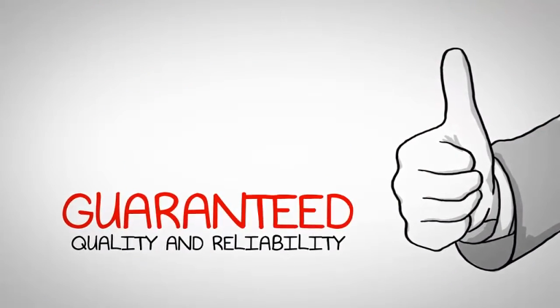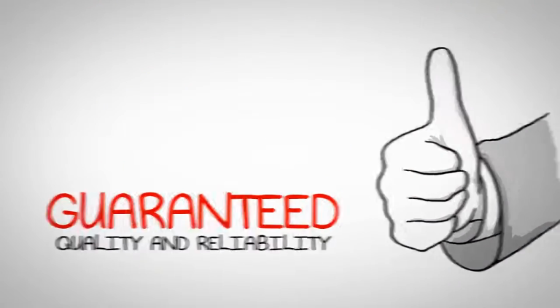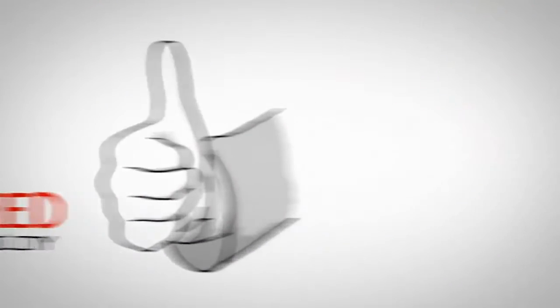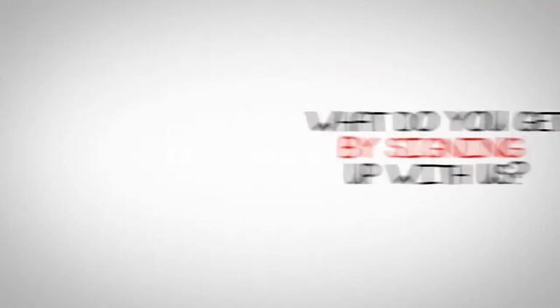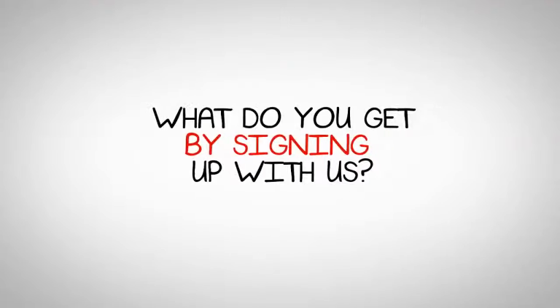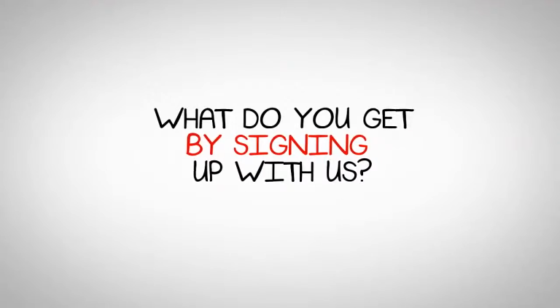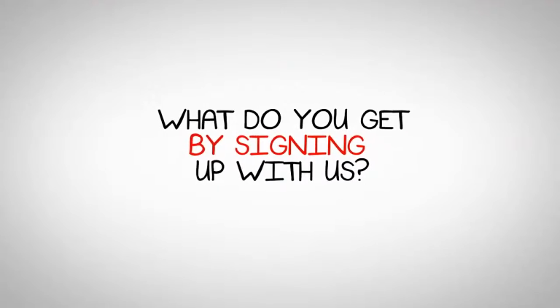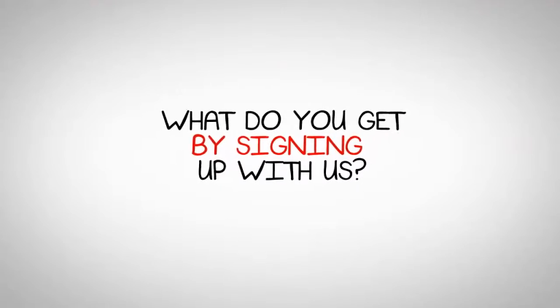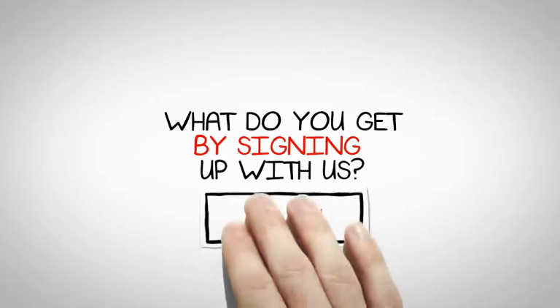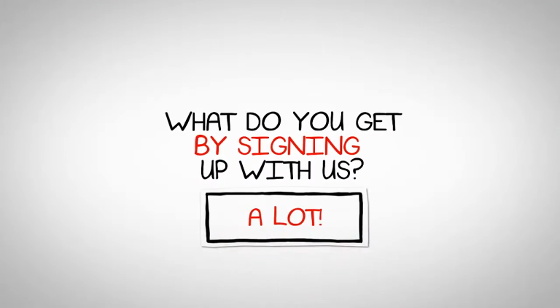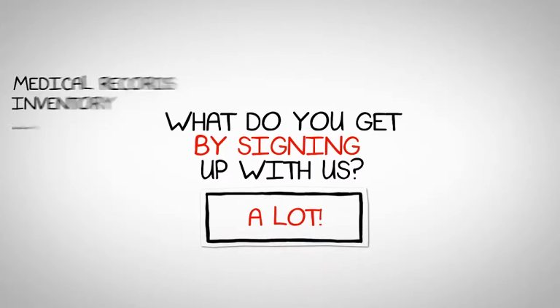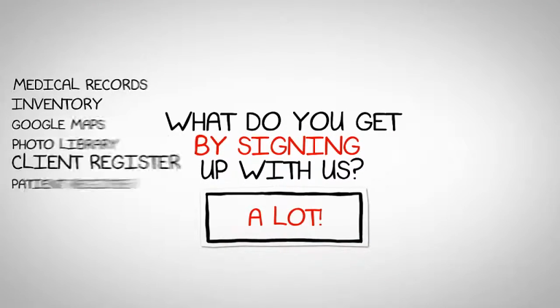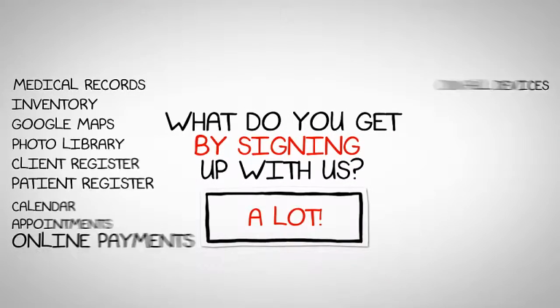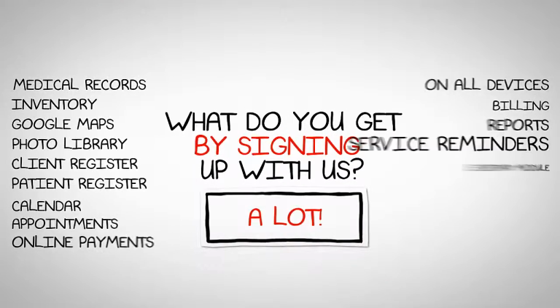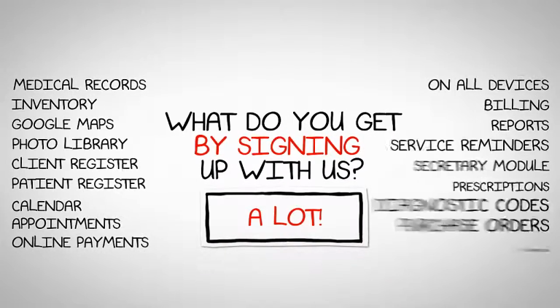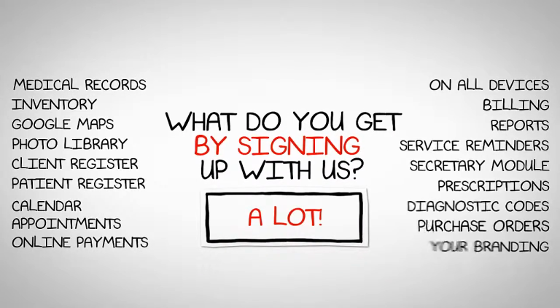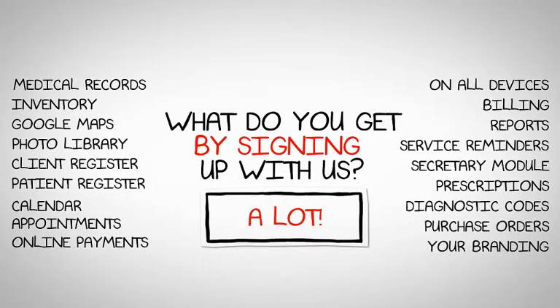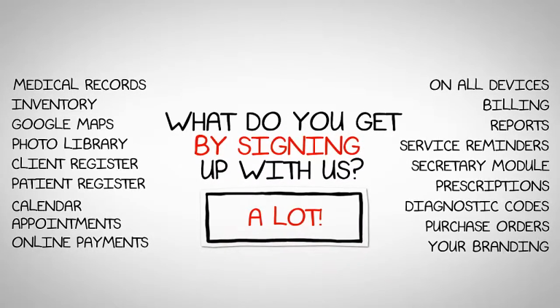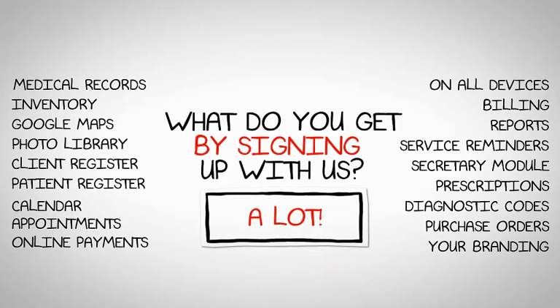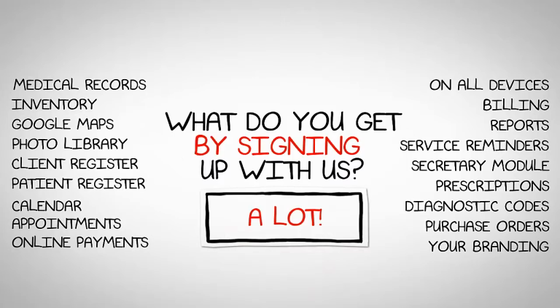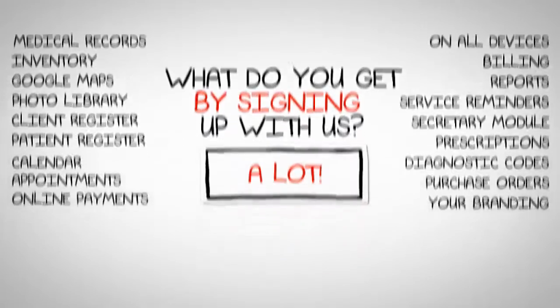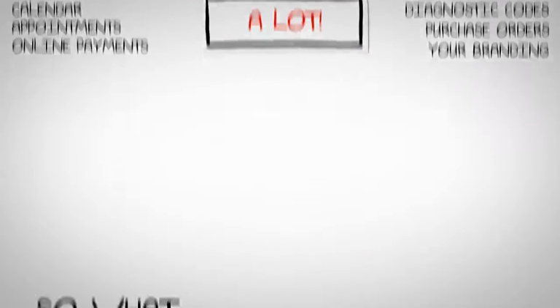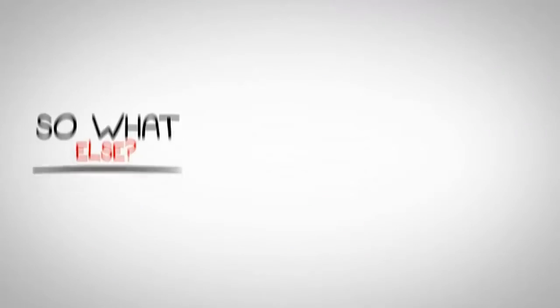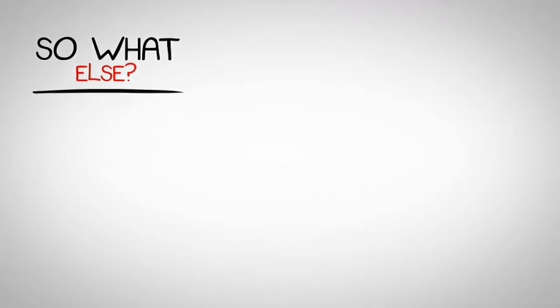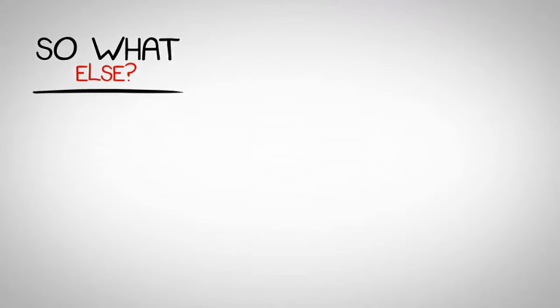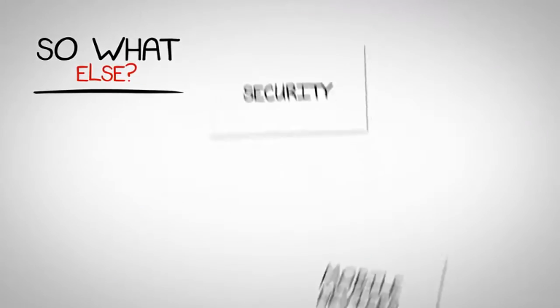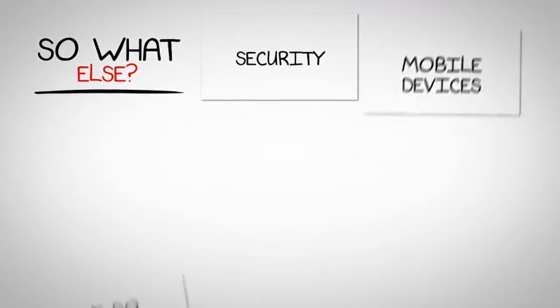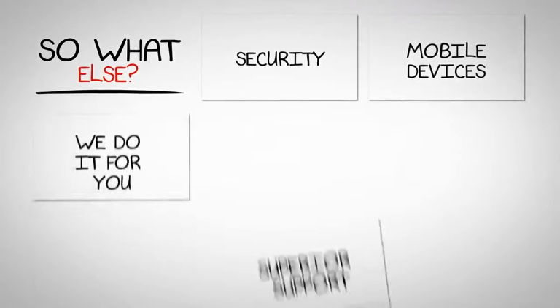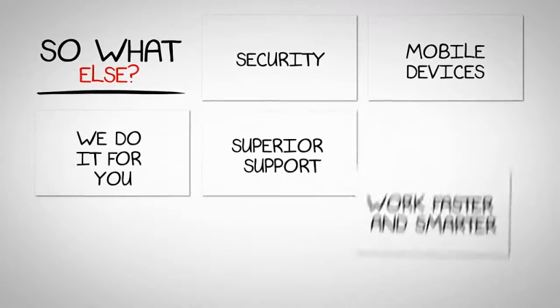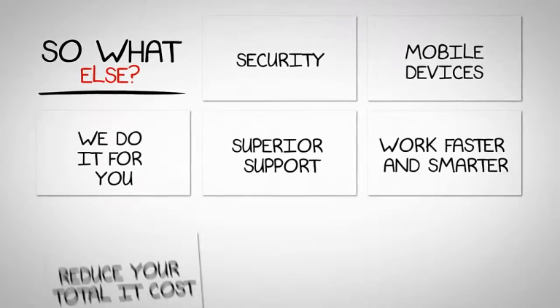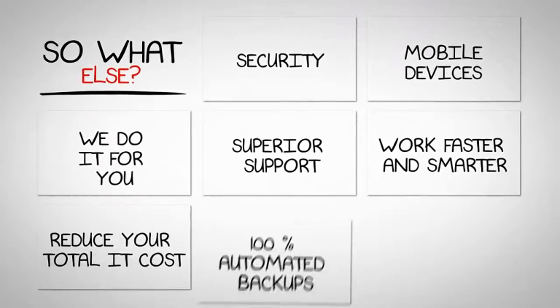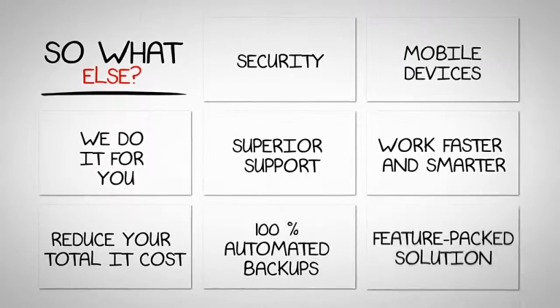What do you get by signing up with us? Basically, a lot. You get an advanced and easy to use practice management system. You also get a mobile device friendly system that helps you work smarter and faster.